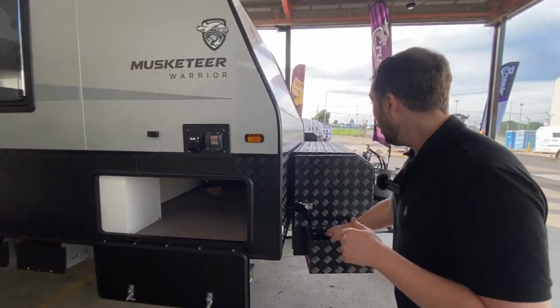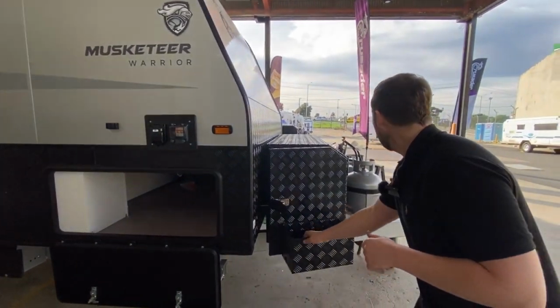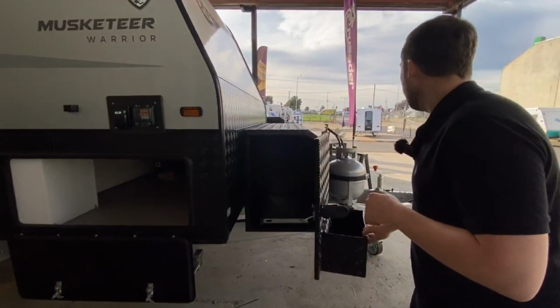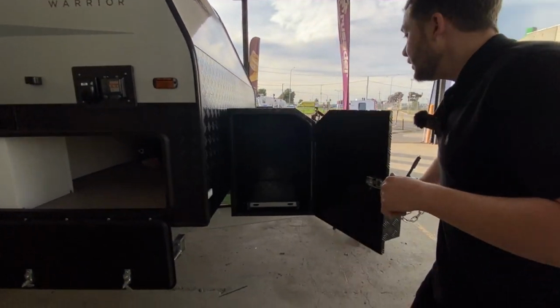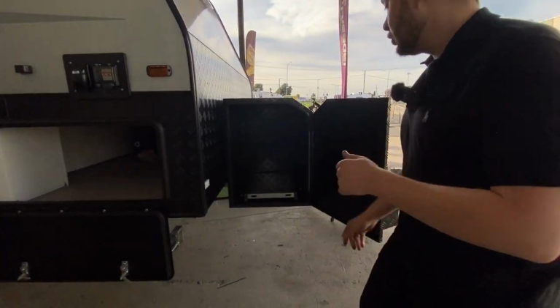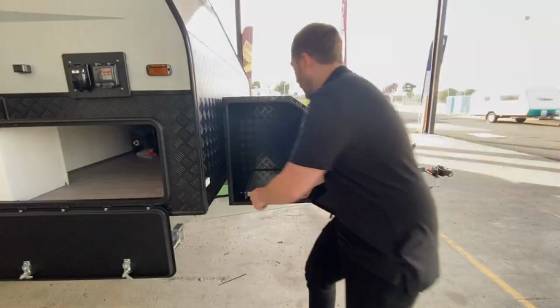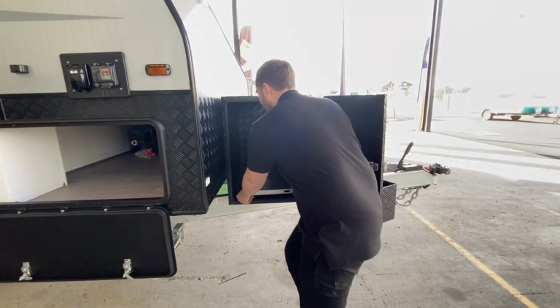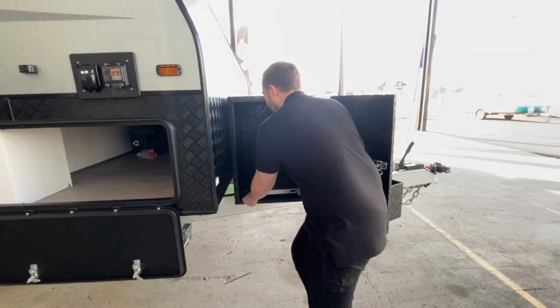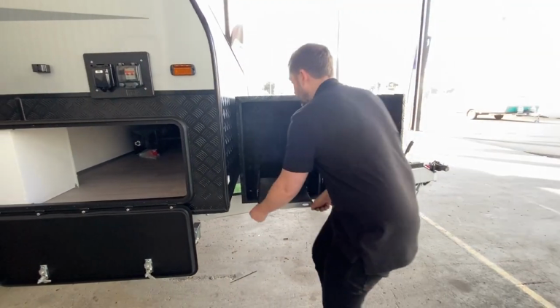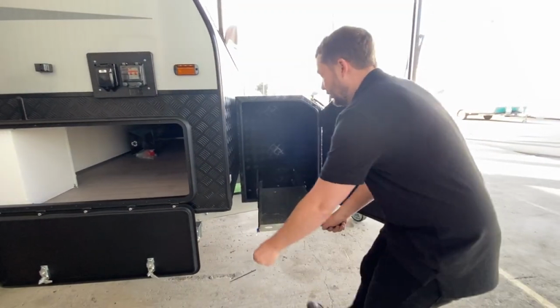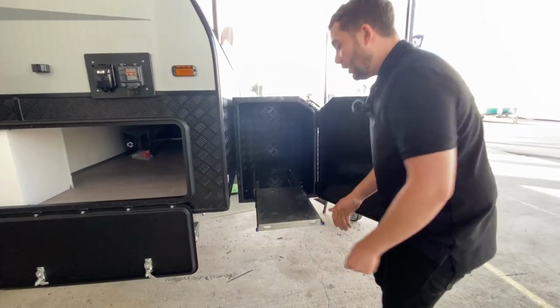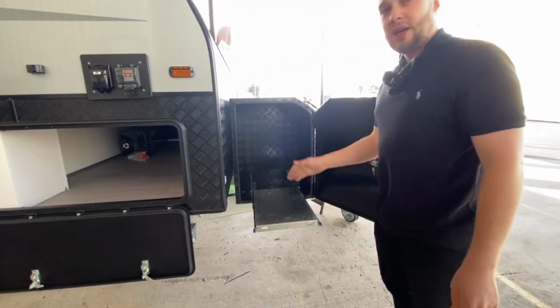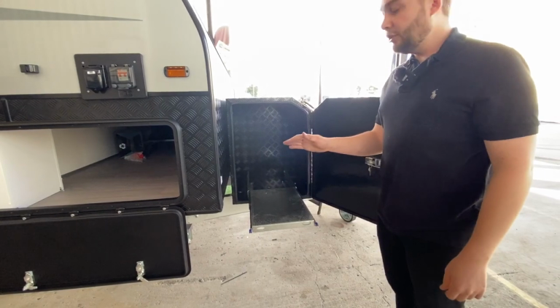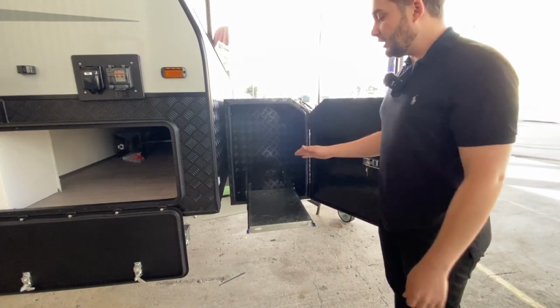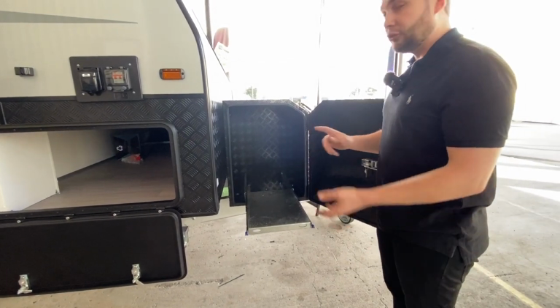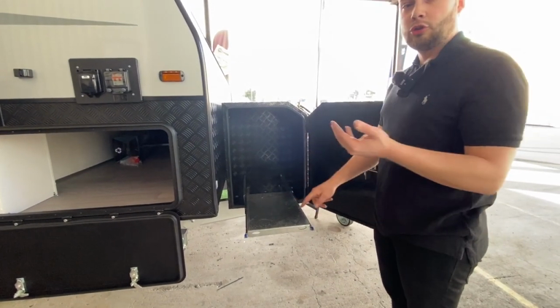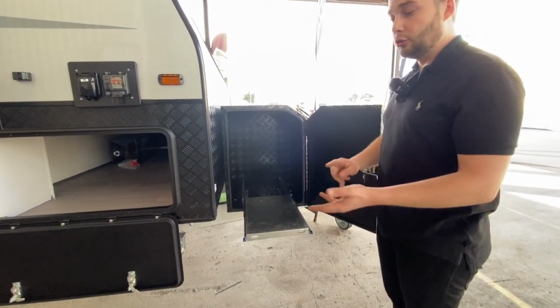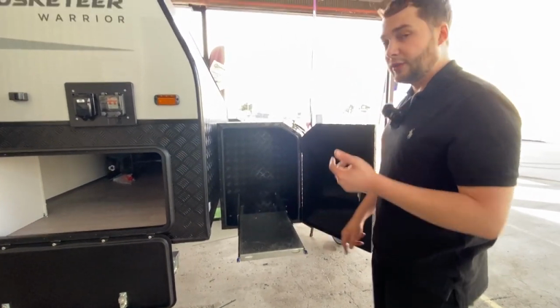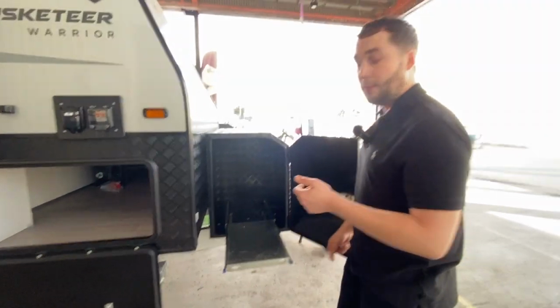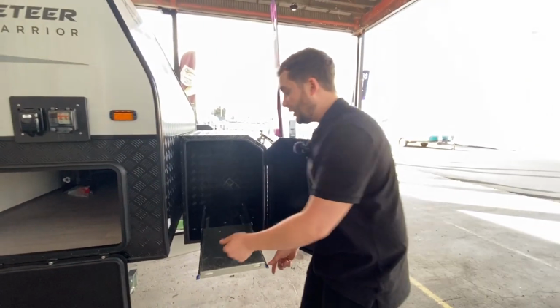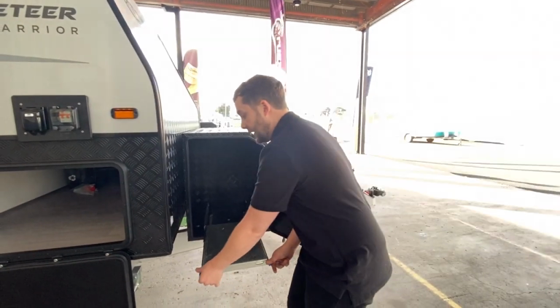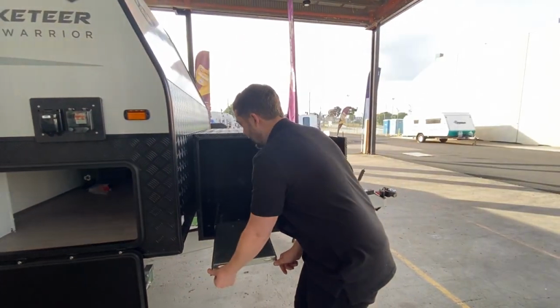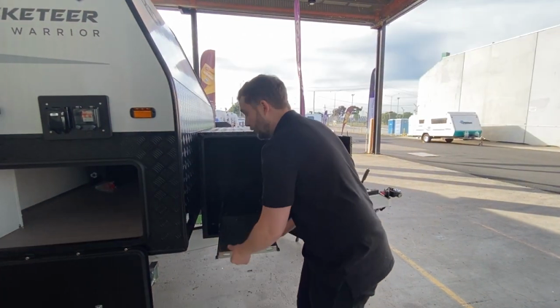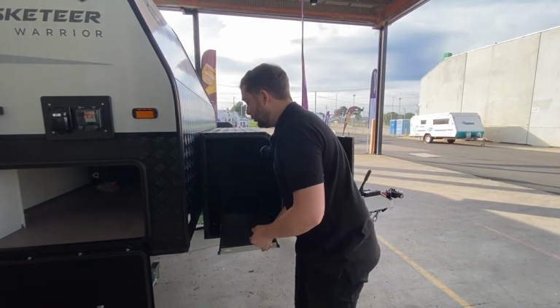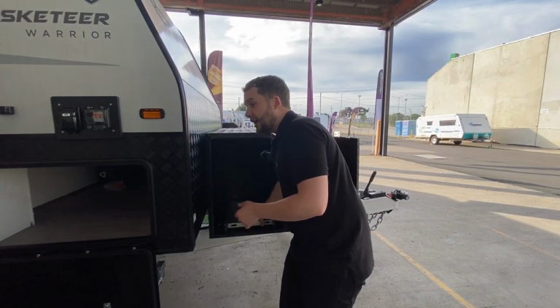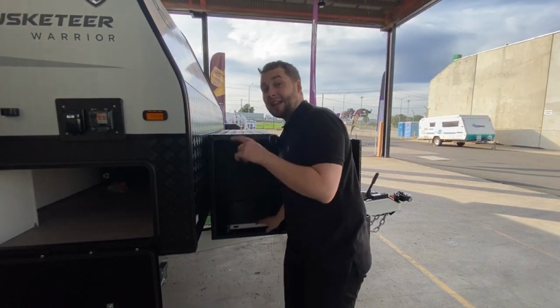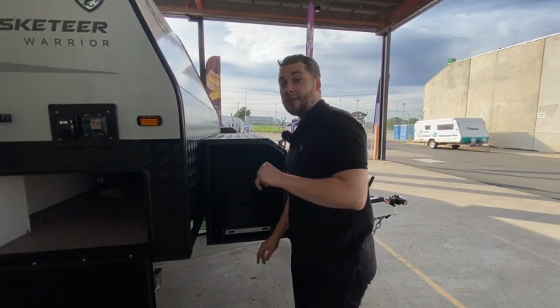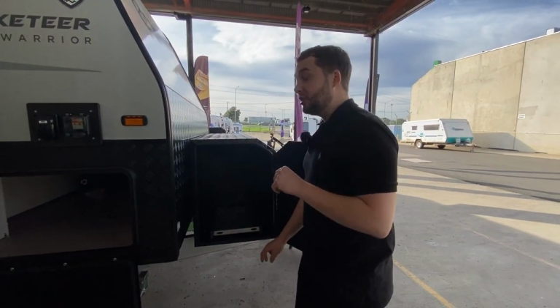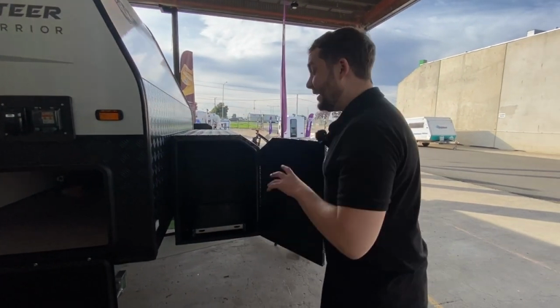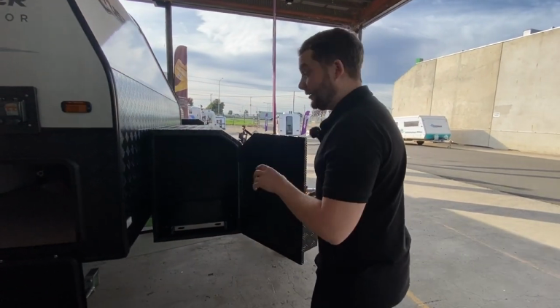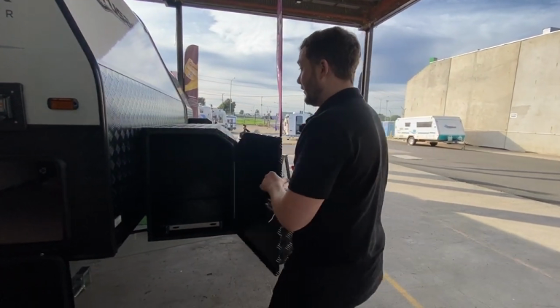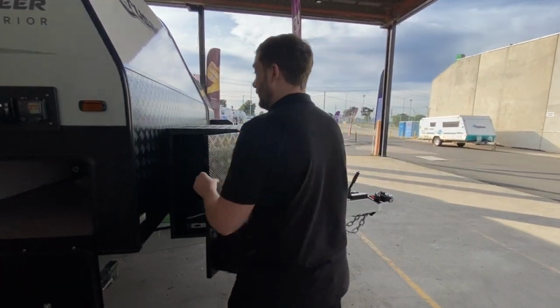On this side of the front, we've got our generator slide suited for a 2.2–2.4 kVA Briggs & Stratton, Honda, or 2 kVA generator. That's going to run the air conditioner easily within the caravan.